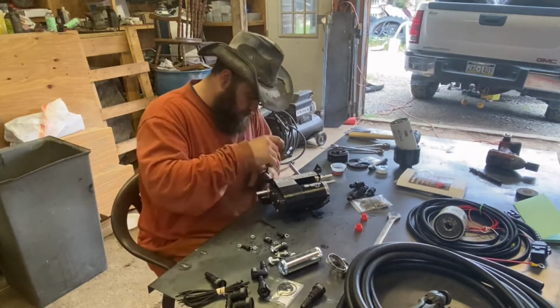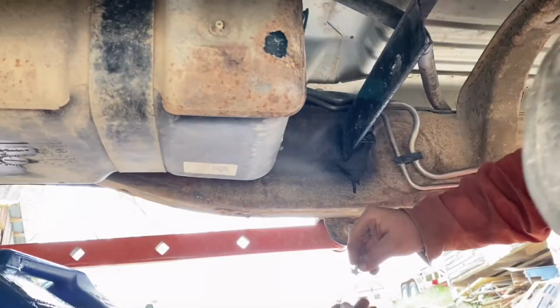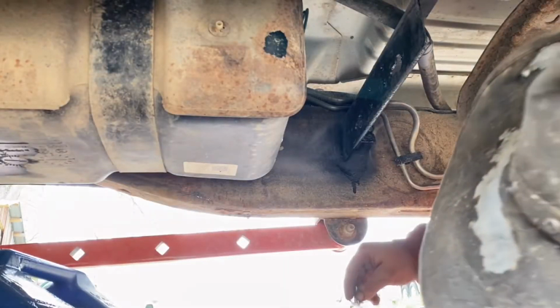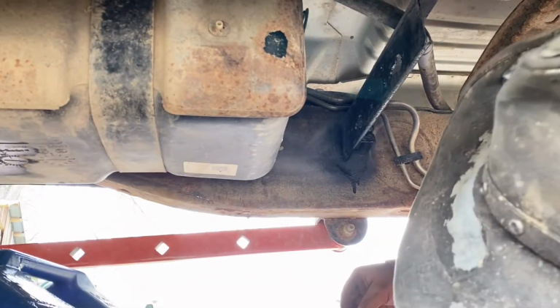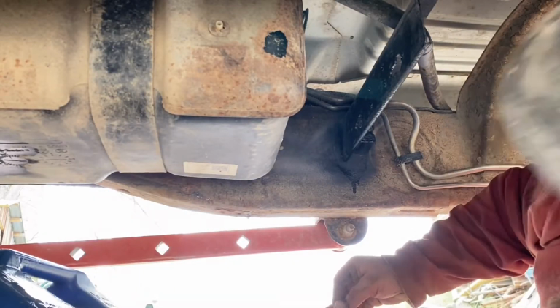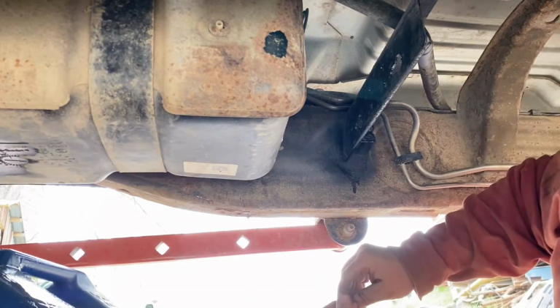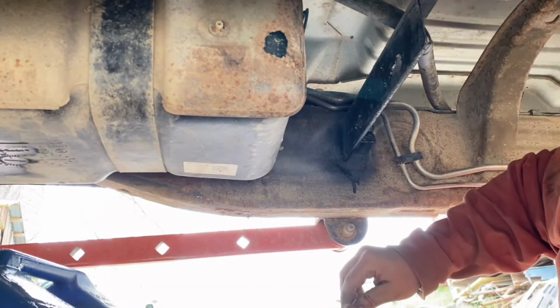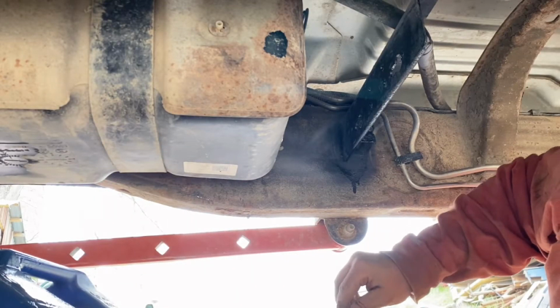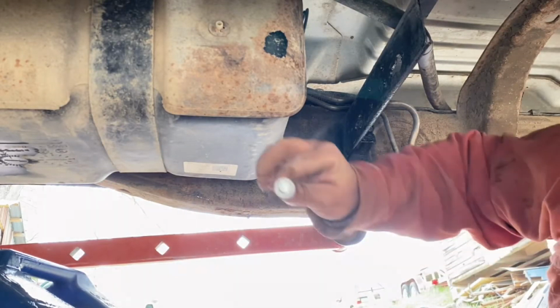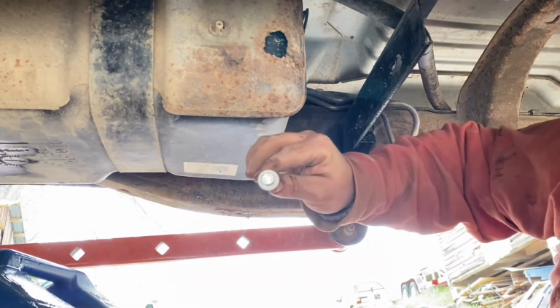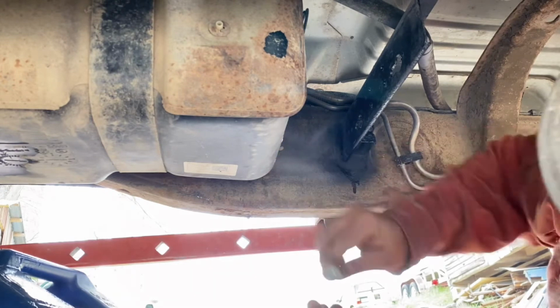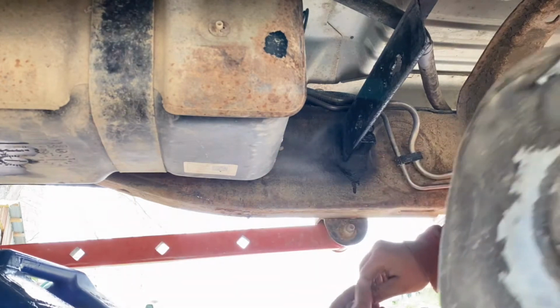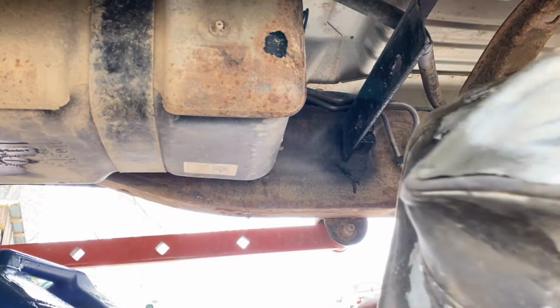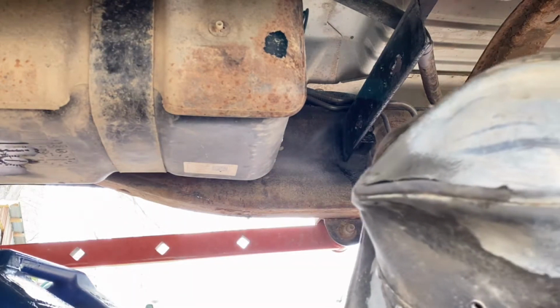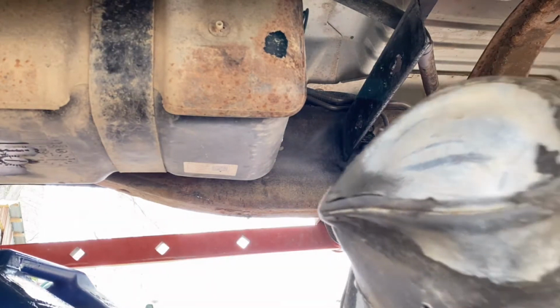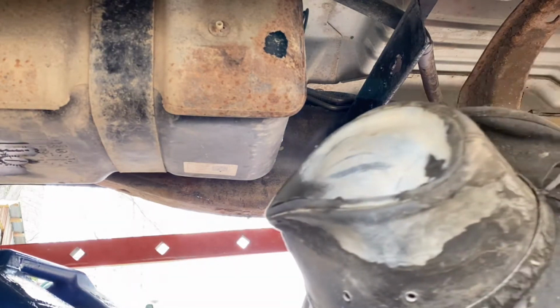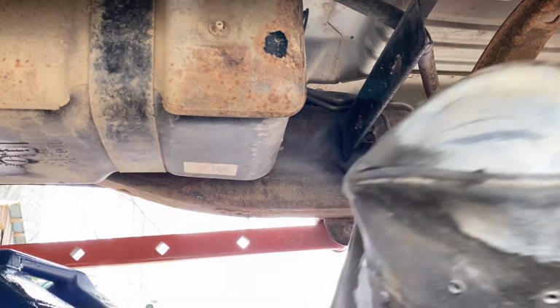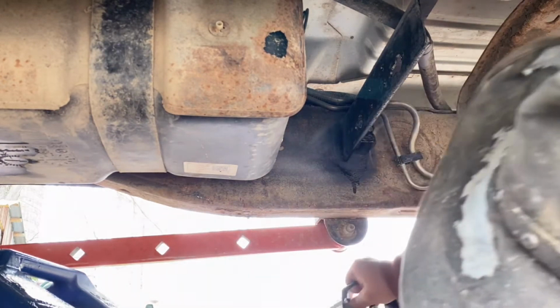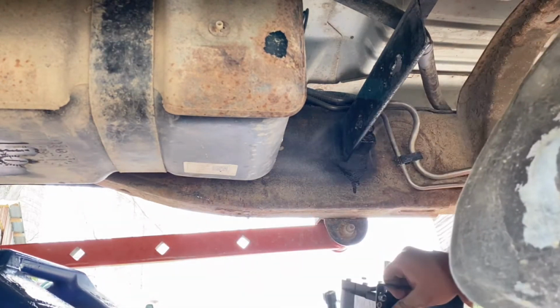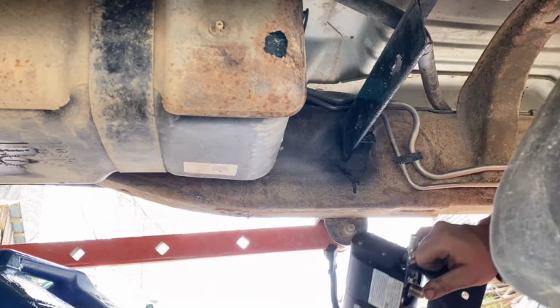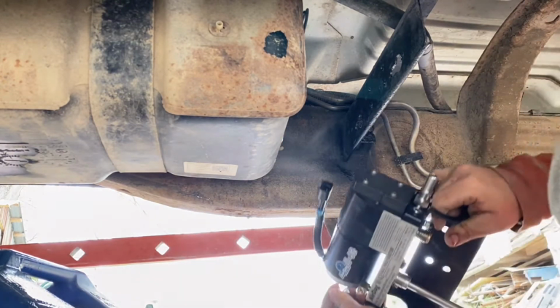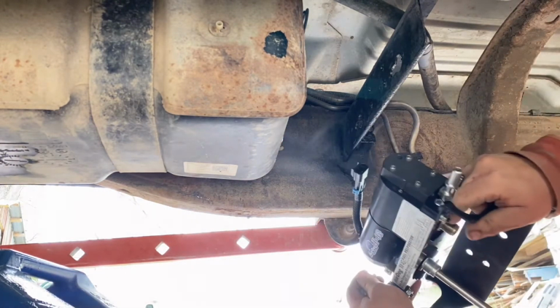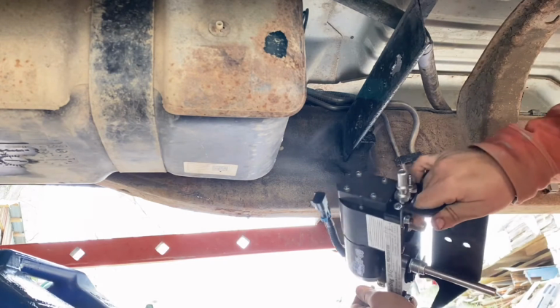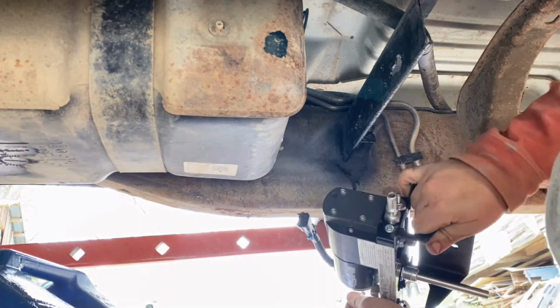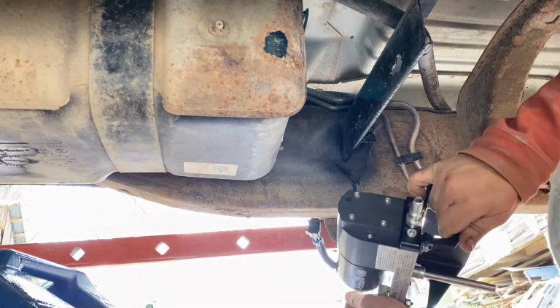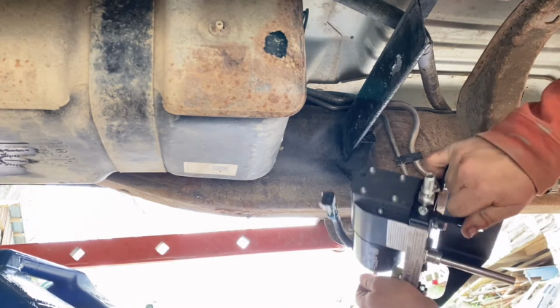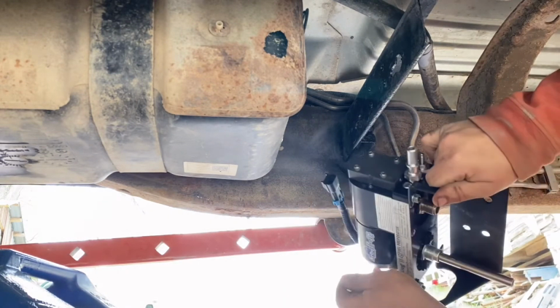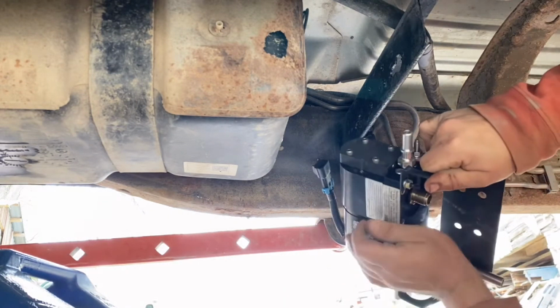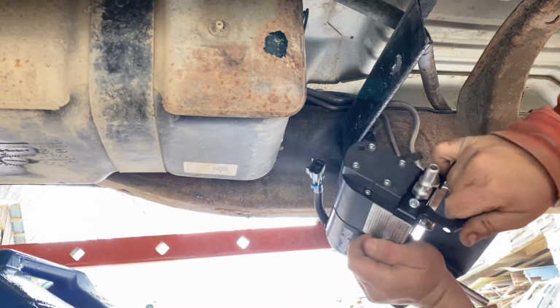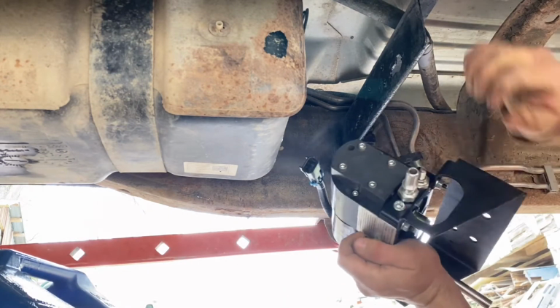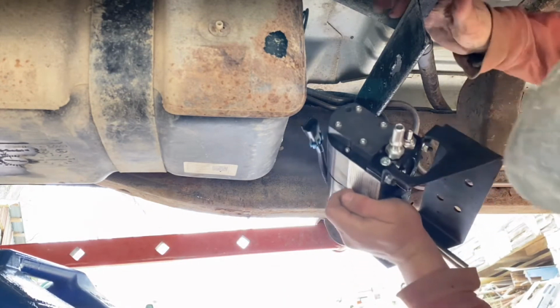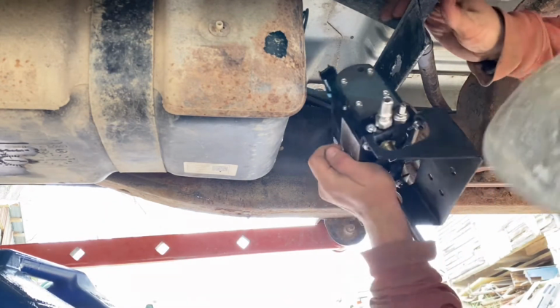Ready to get this installed now. It does come with allen bolts but I just put regular bolts in here. Let's get this up and in there and we can start working on the fuel lines.